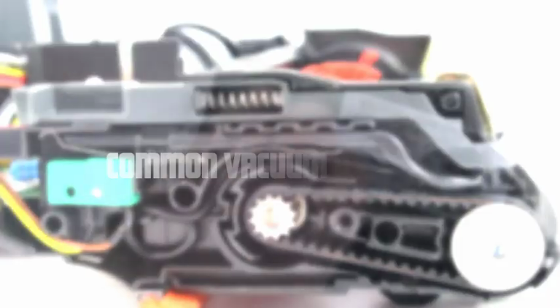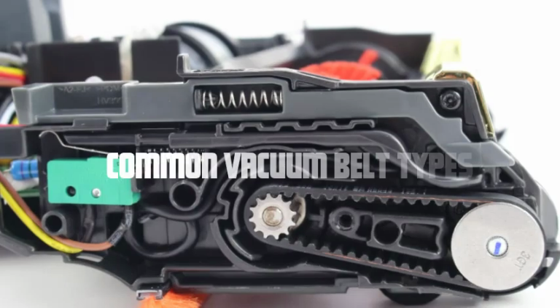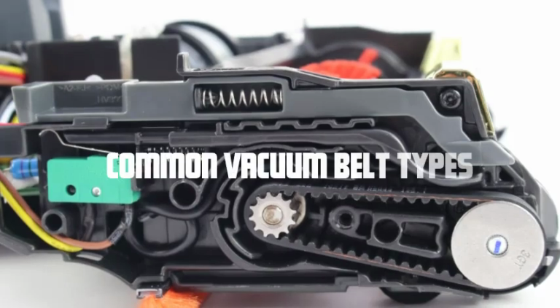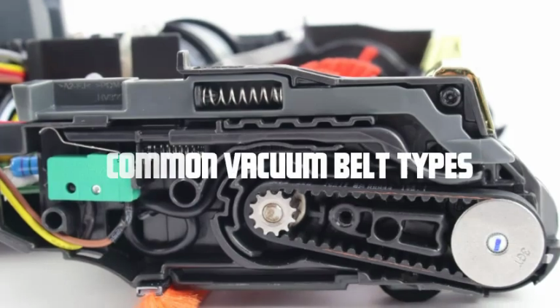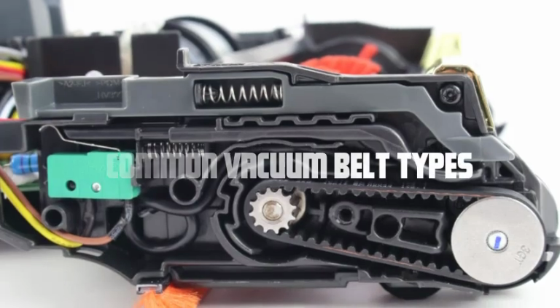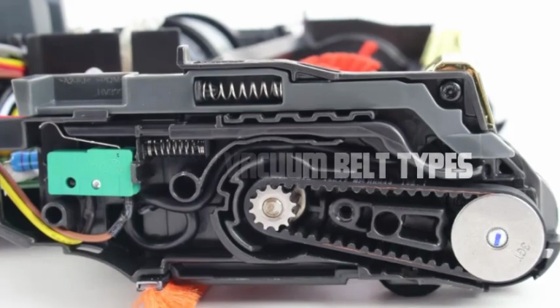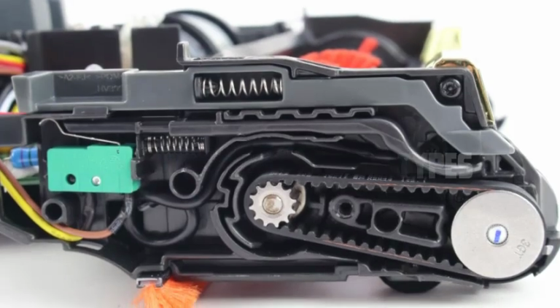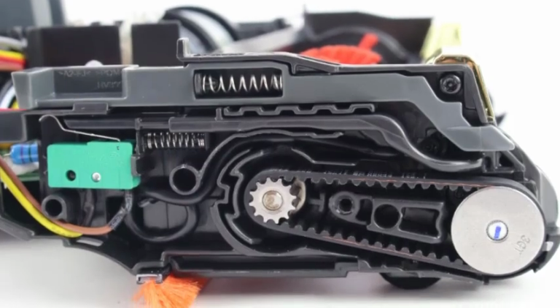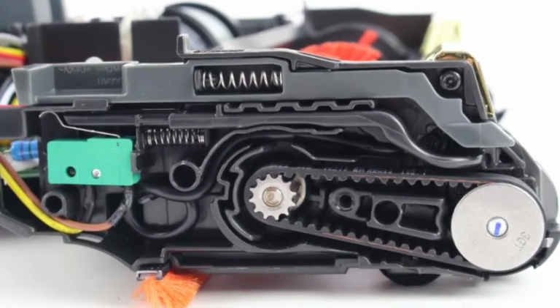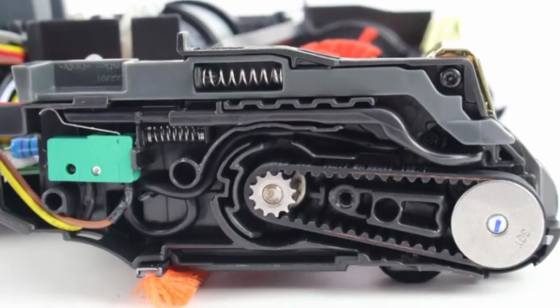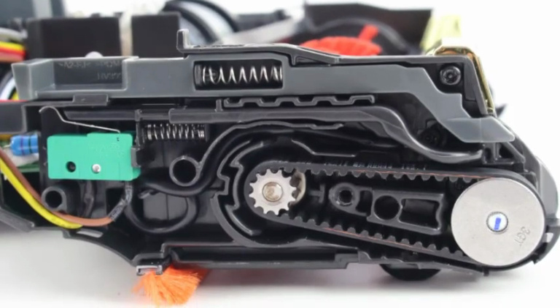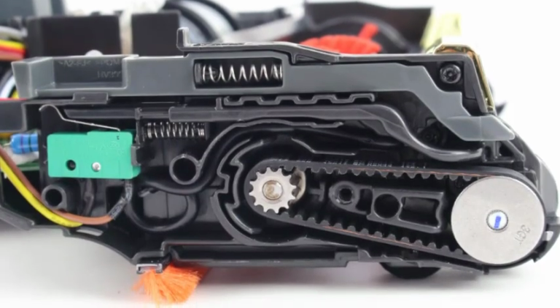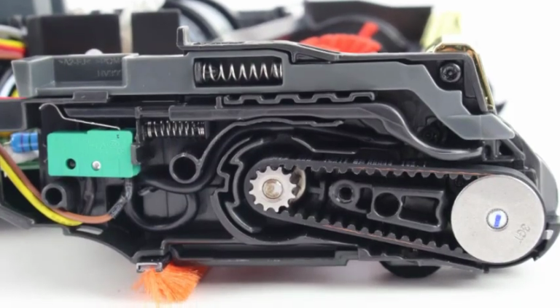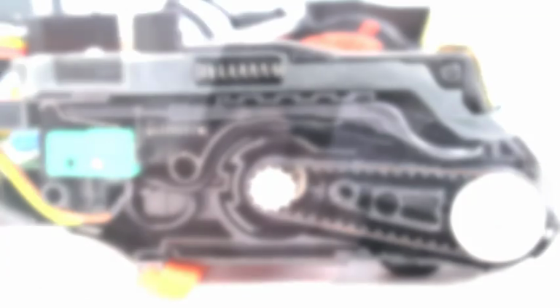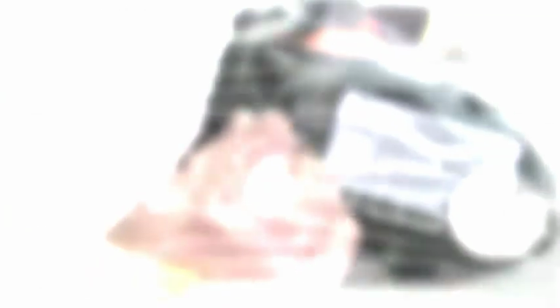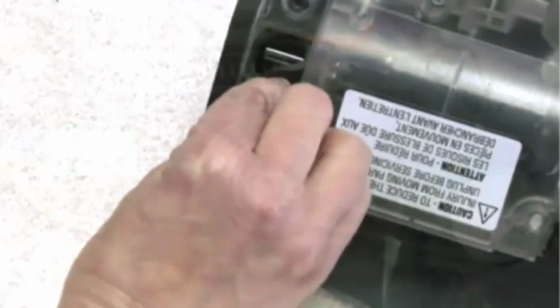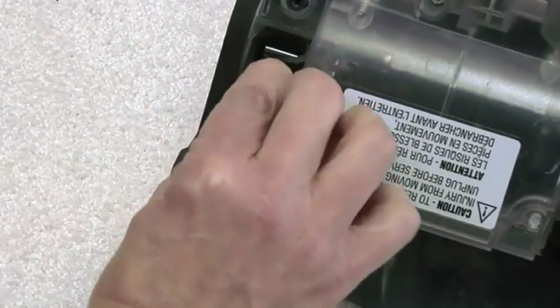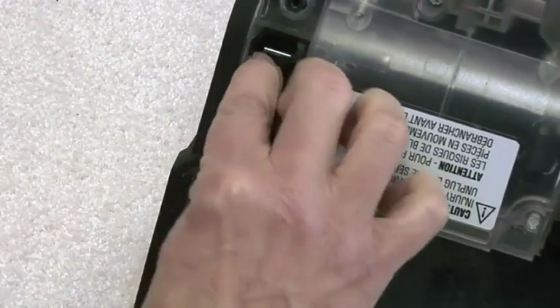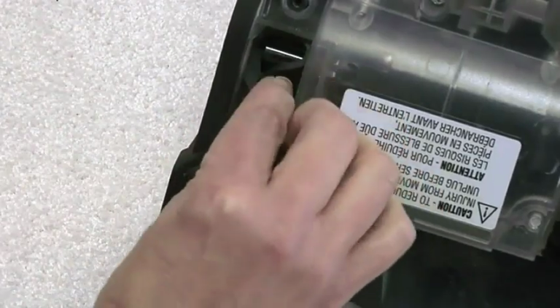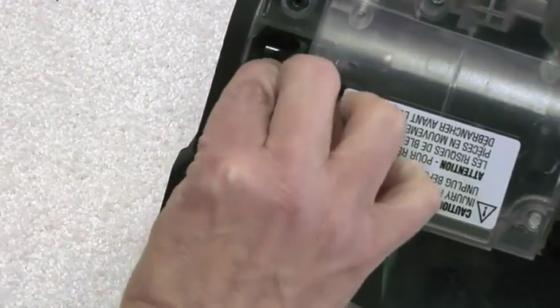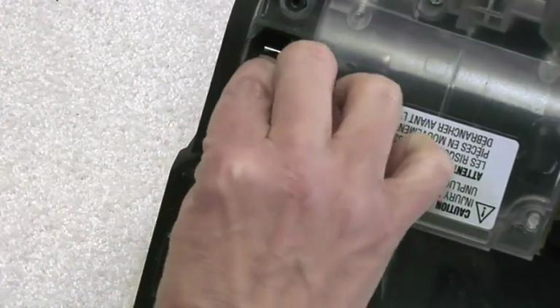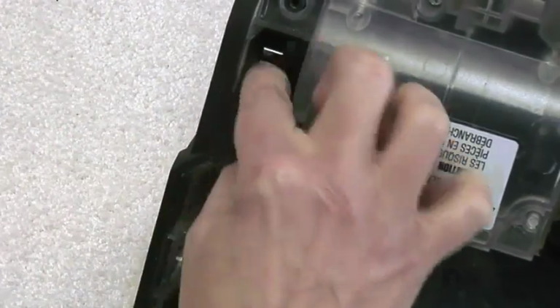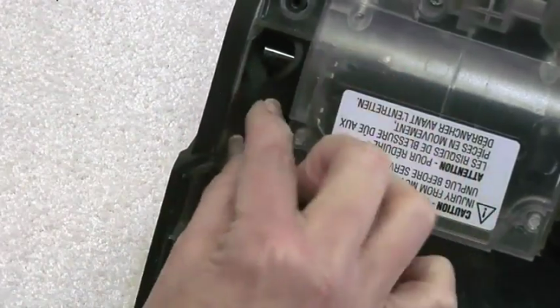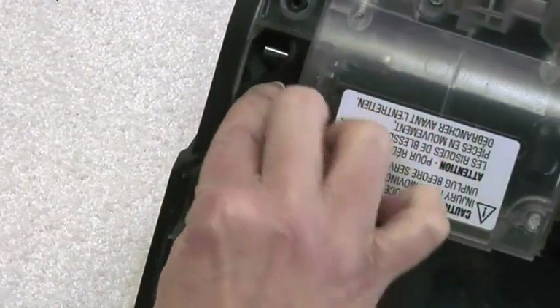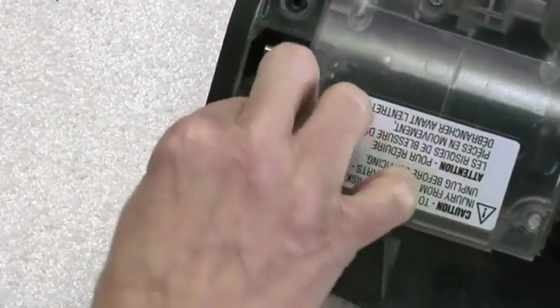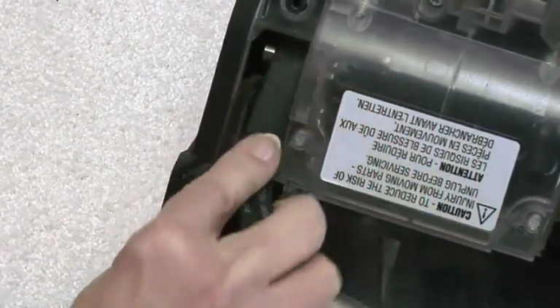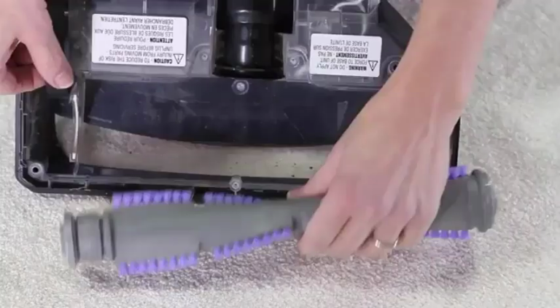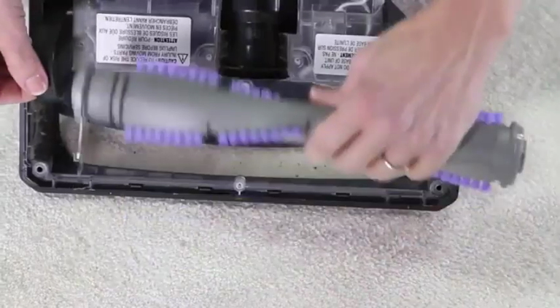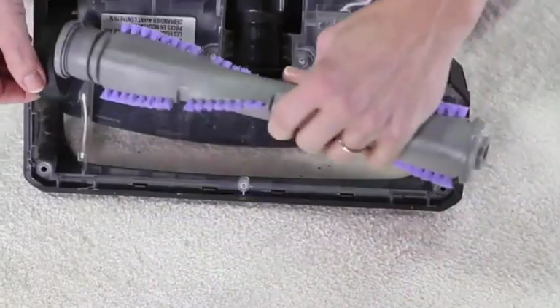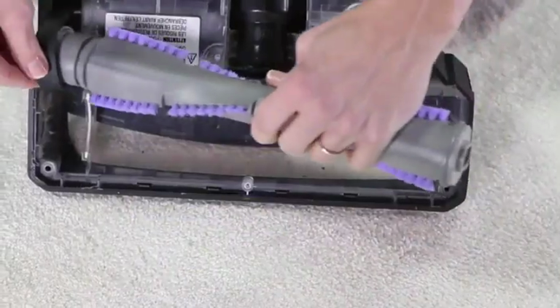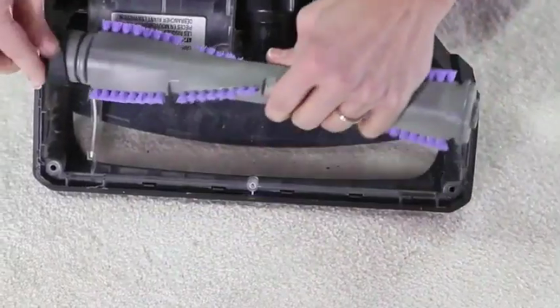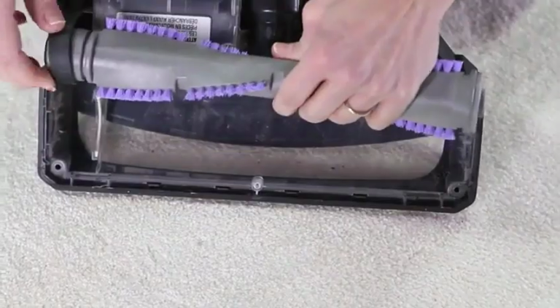Common vacuum belt types. Now that we understand the importance of vacuum belts, let's explore the different types available in the market. The most common types include flat belts, round belts, and geared belts.